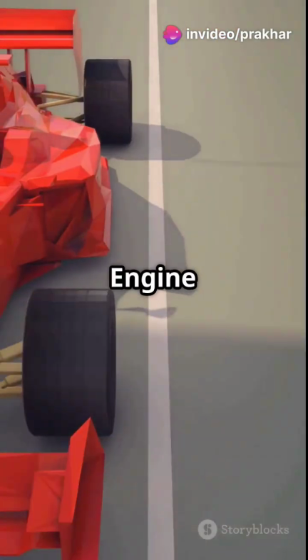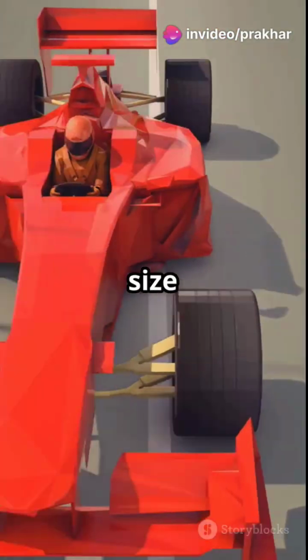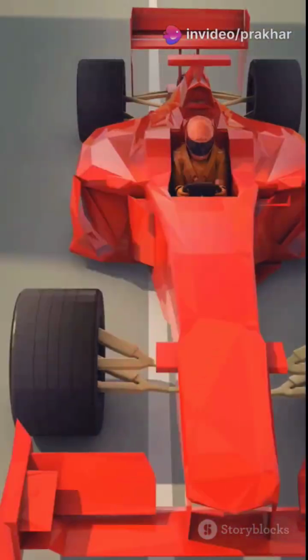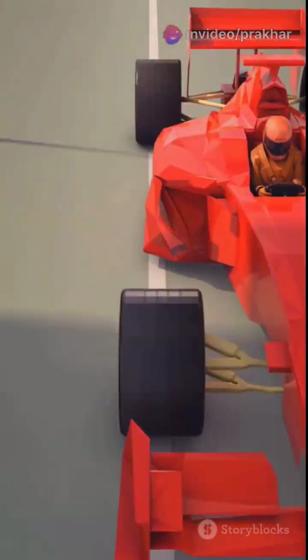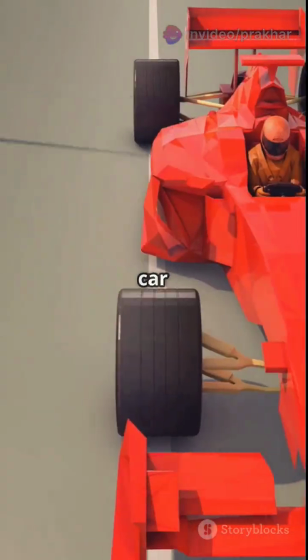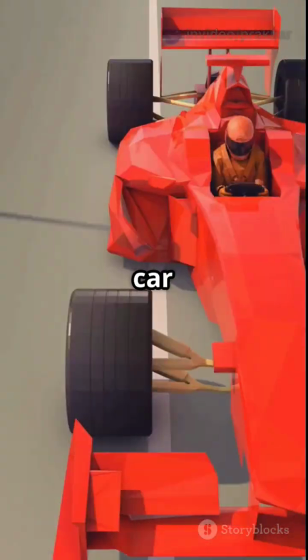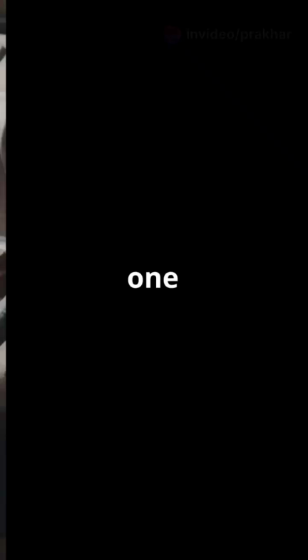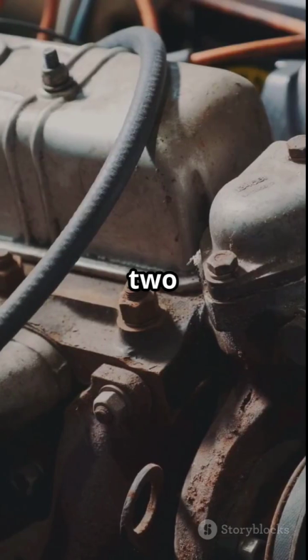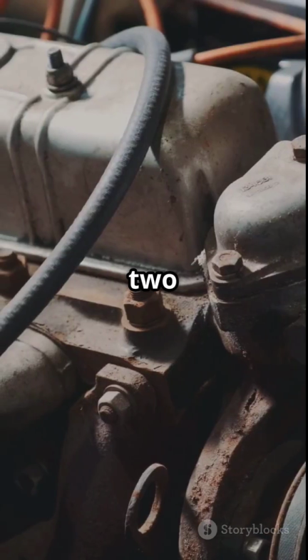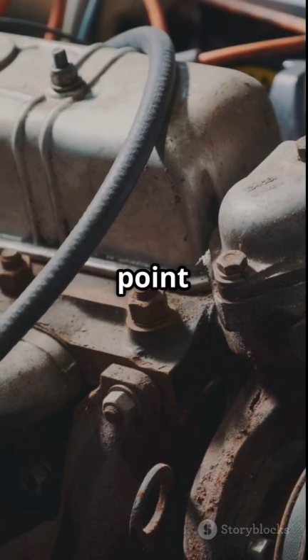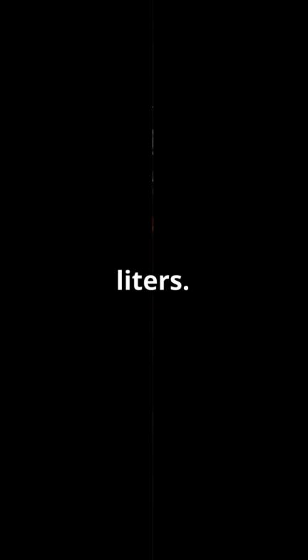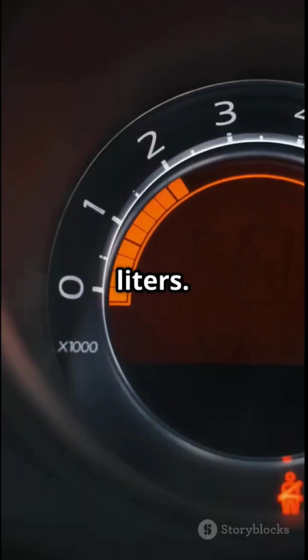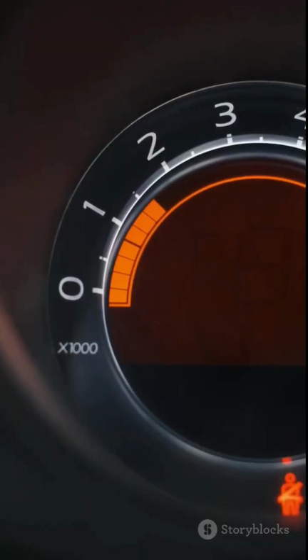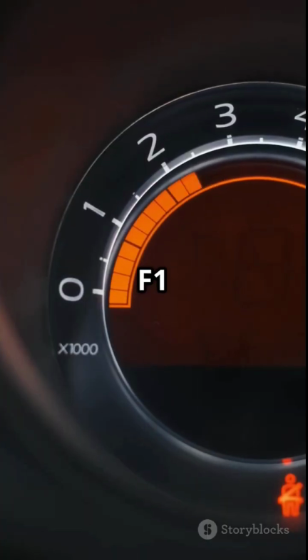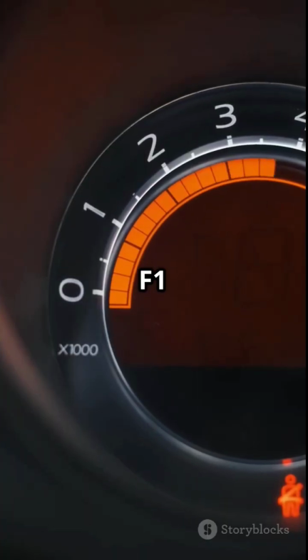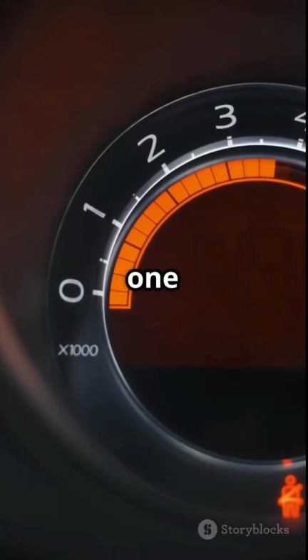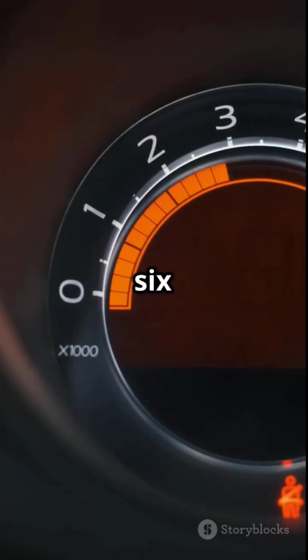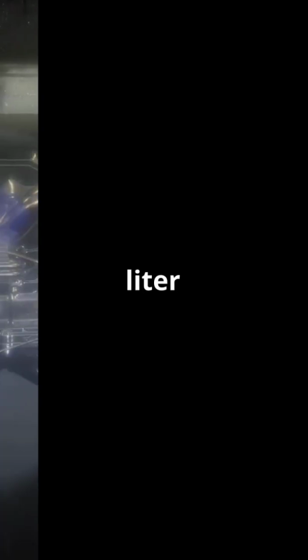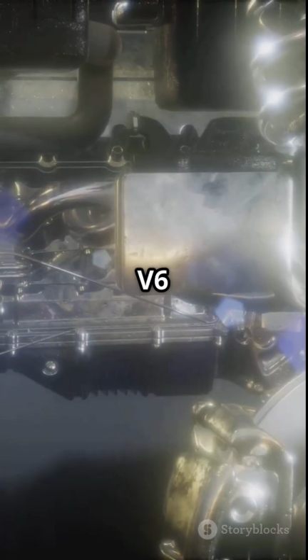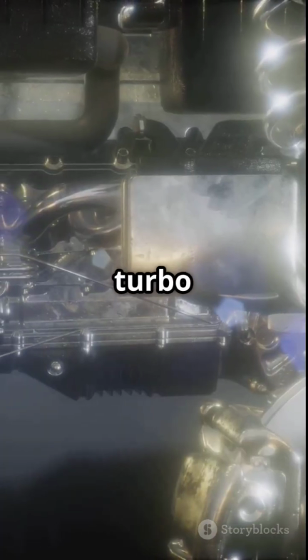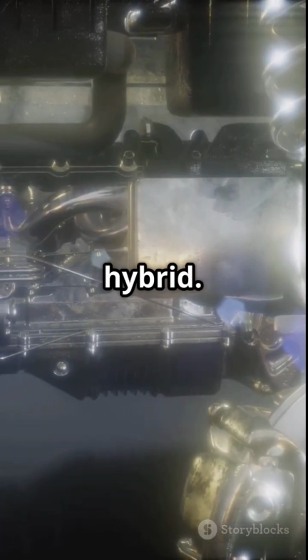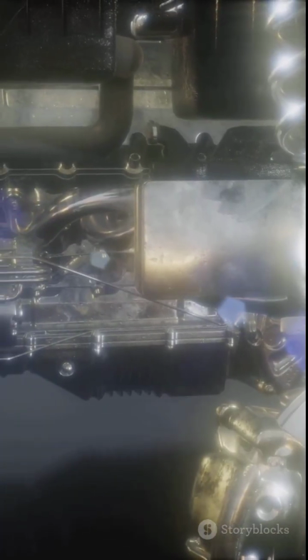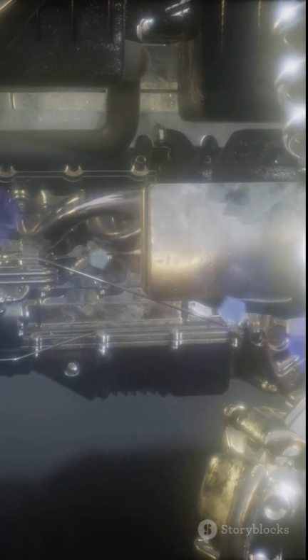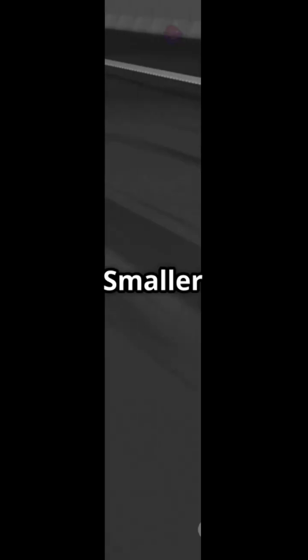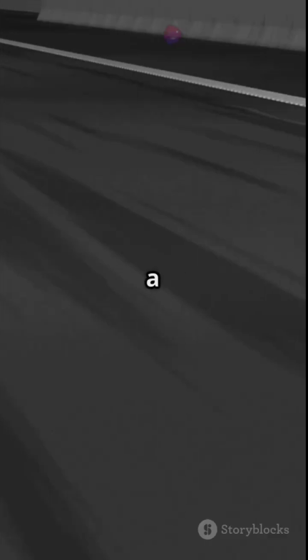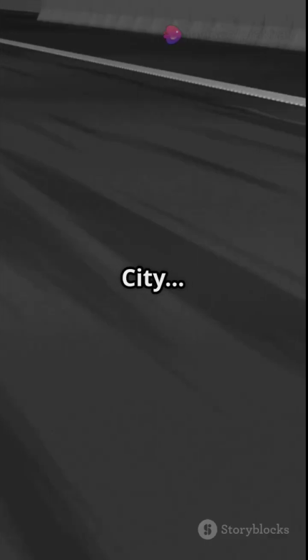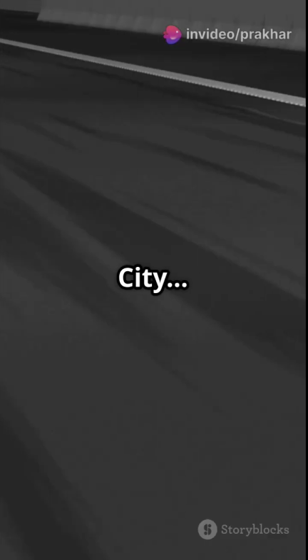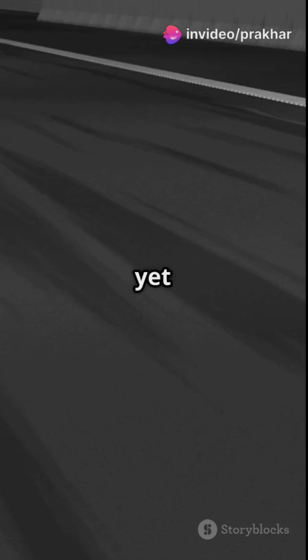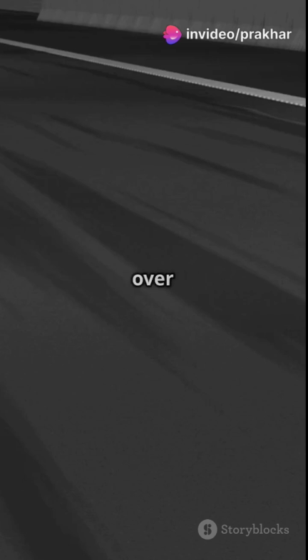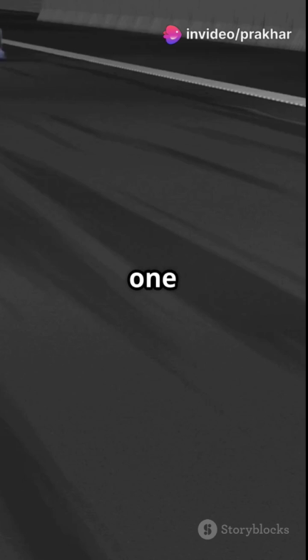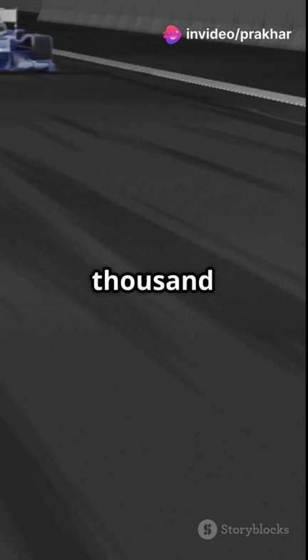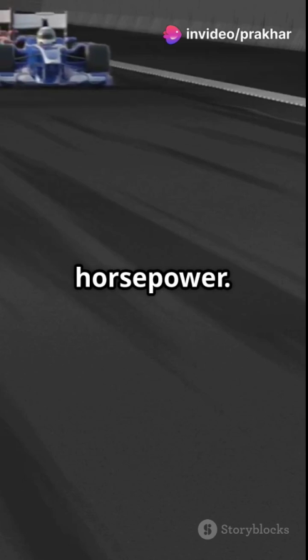Engine size. Road car: 1.2 to 2.0 liters. F1: 1.6 liter V6 turbo hybrid. Smaller than a Honda City, yet makes over 1,000 horsepower.